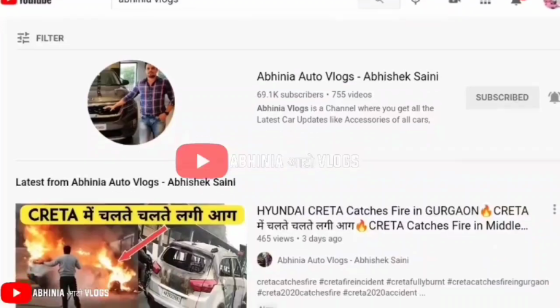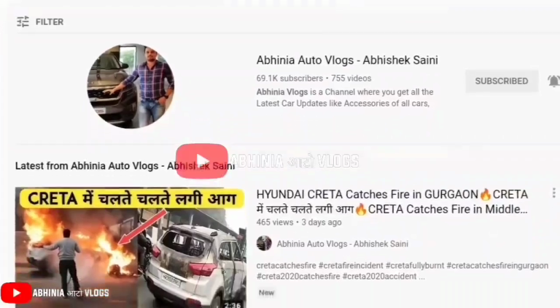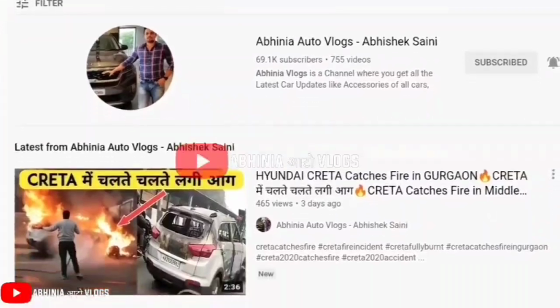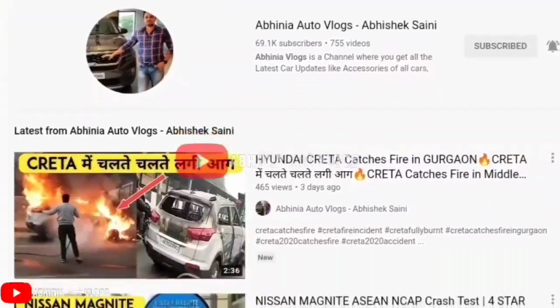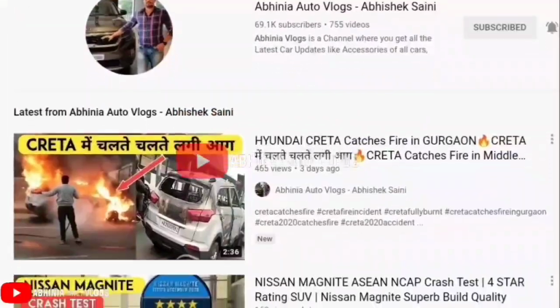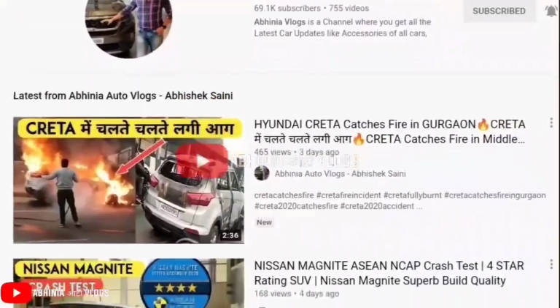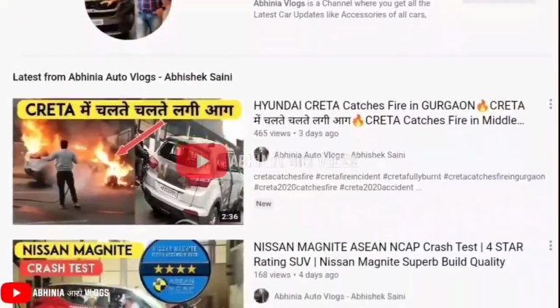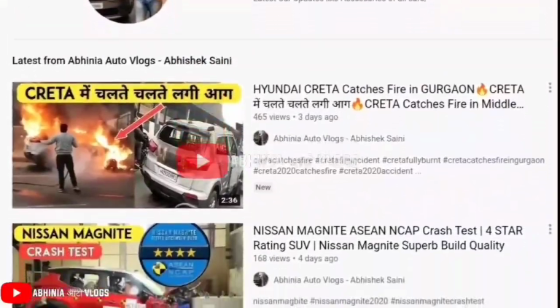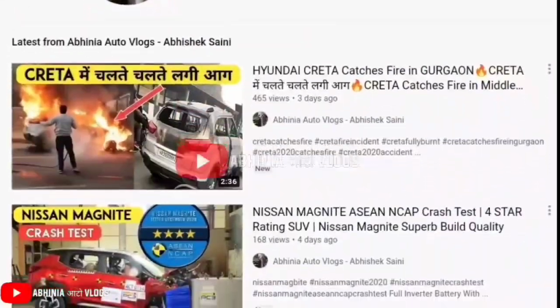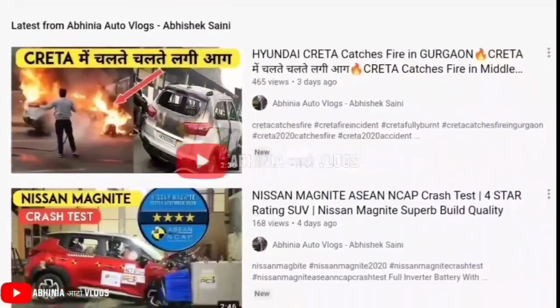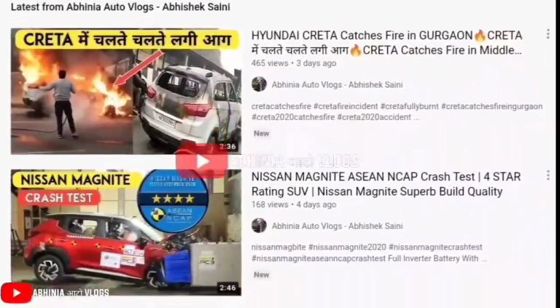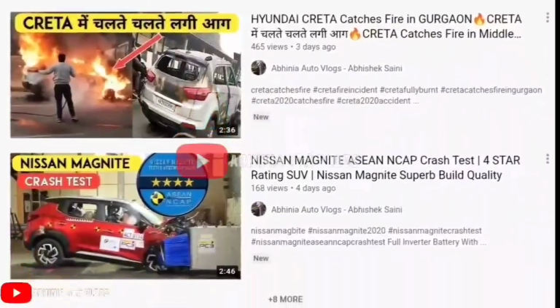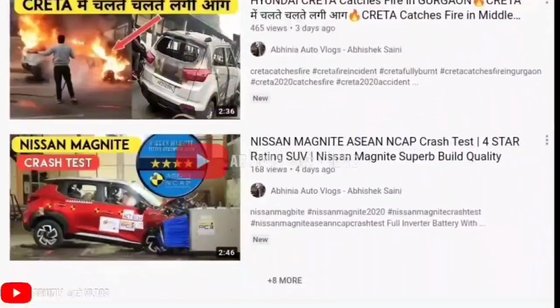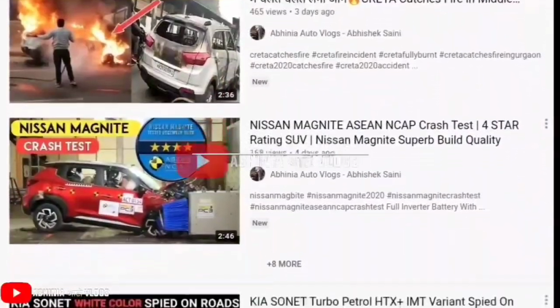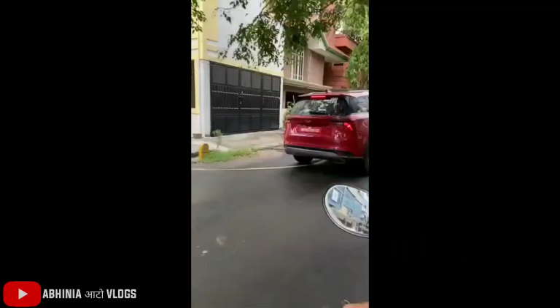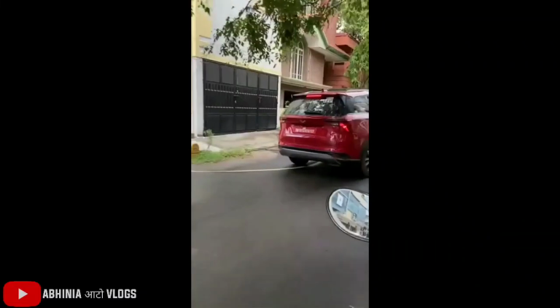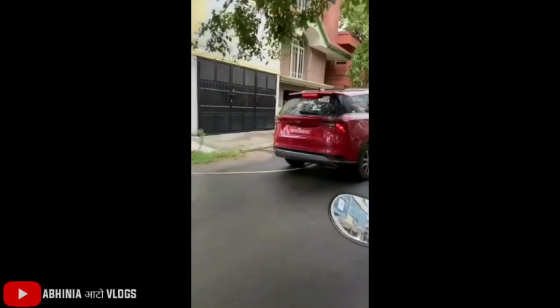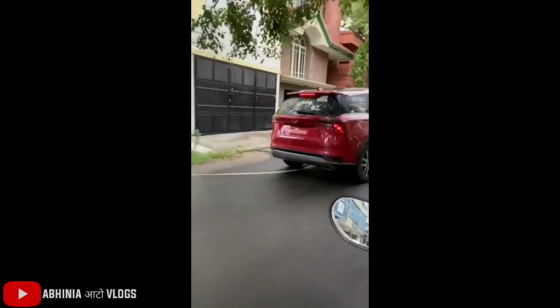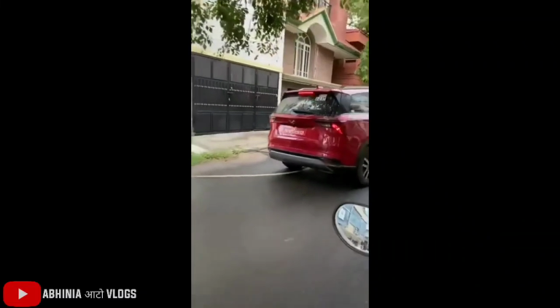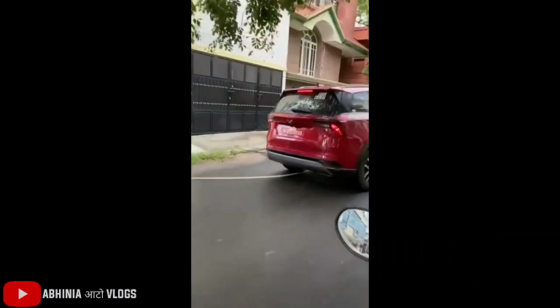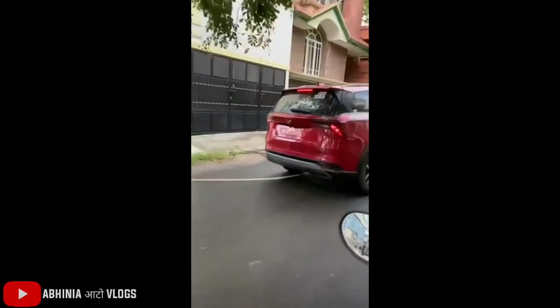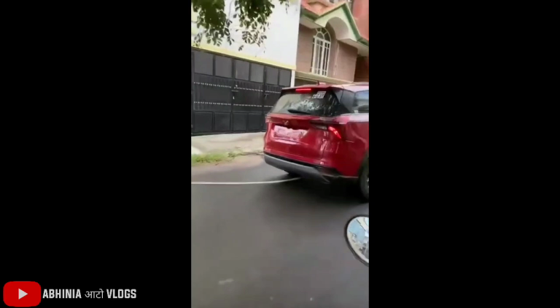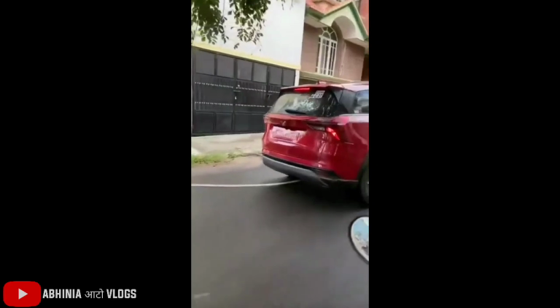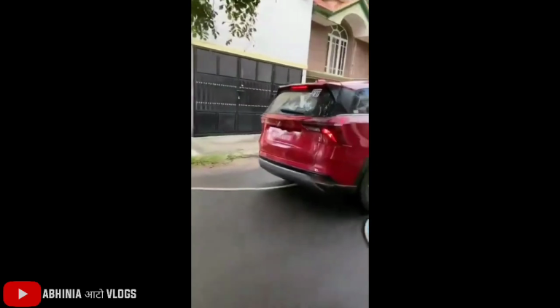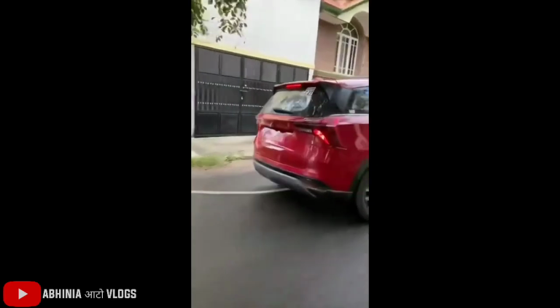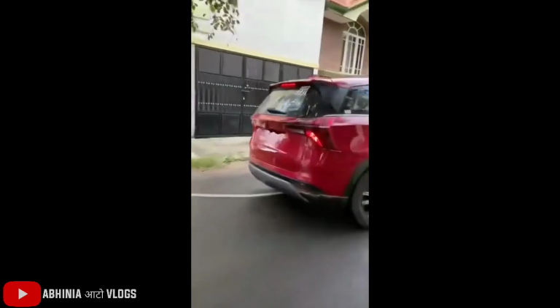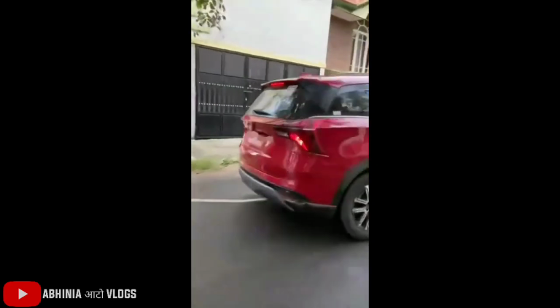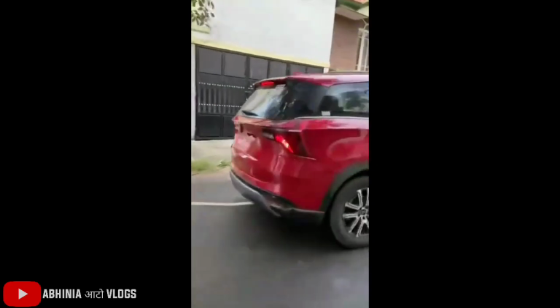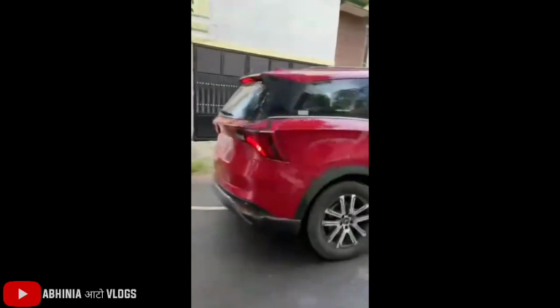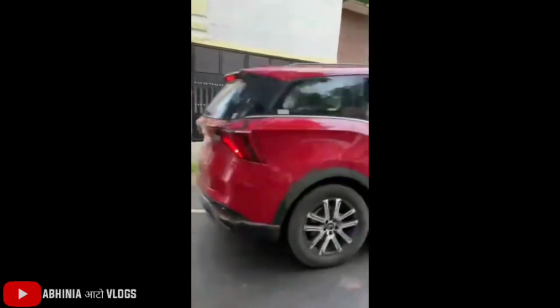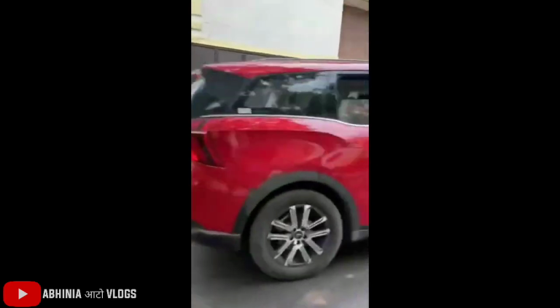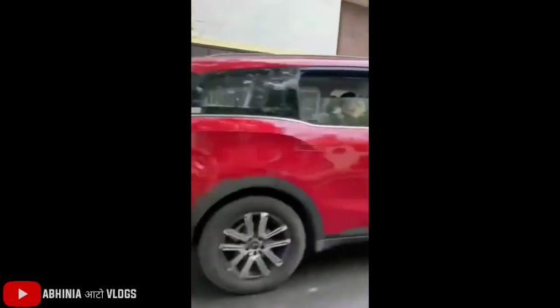Hey guys, welcome to Abhinia Auto Vlogs. My name is Abhishek and today I am going to share an amazing update which is the All New Mahindra XUV700.